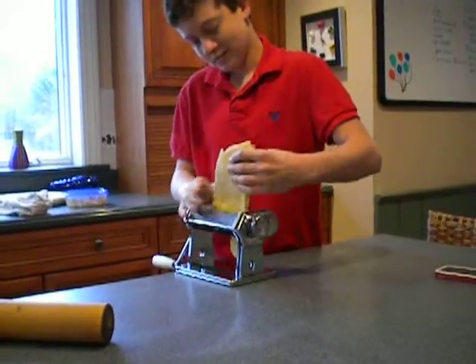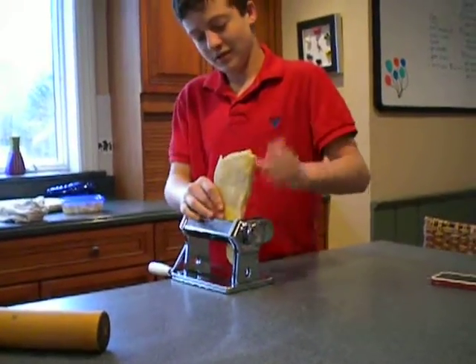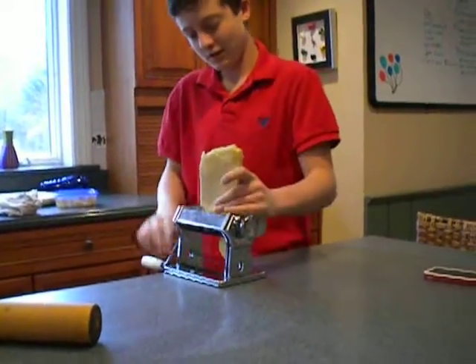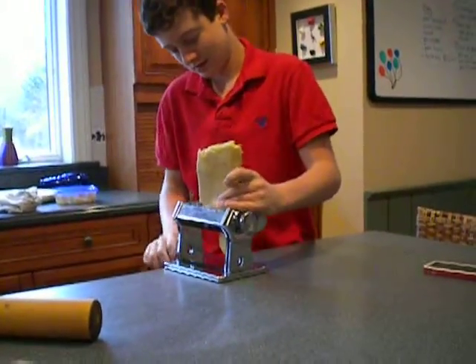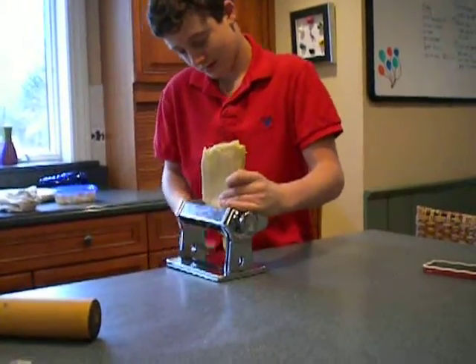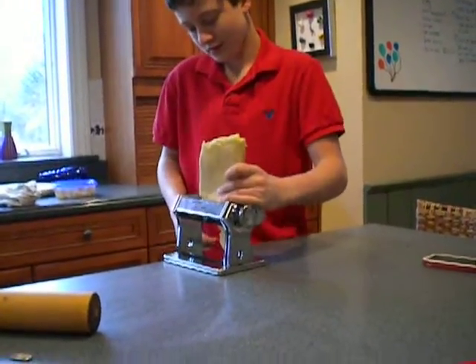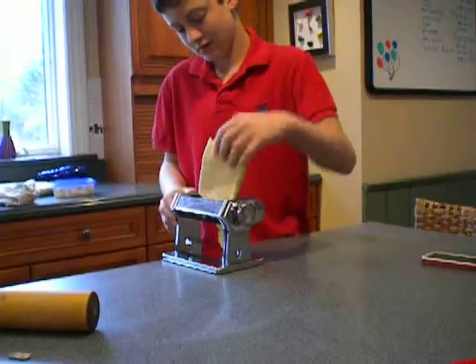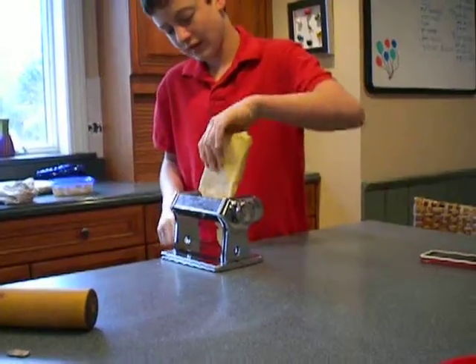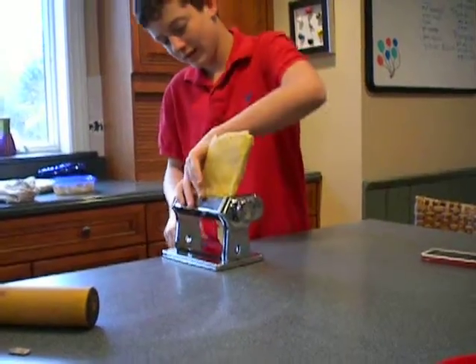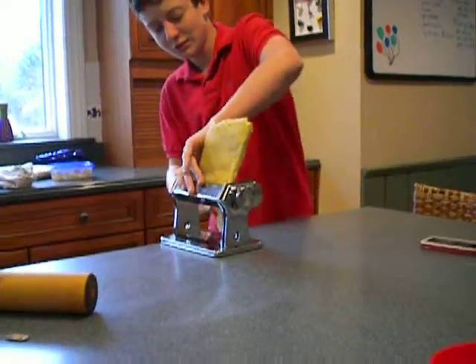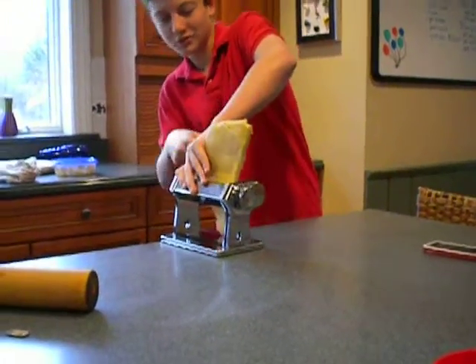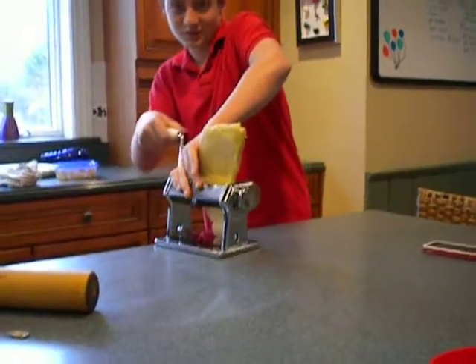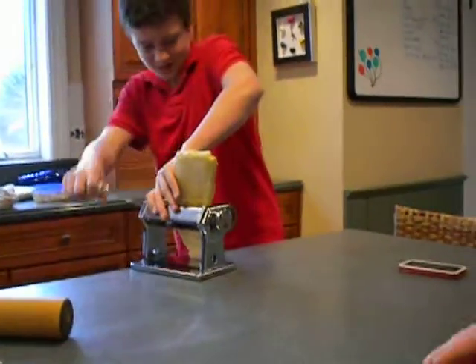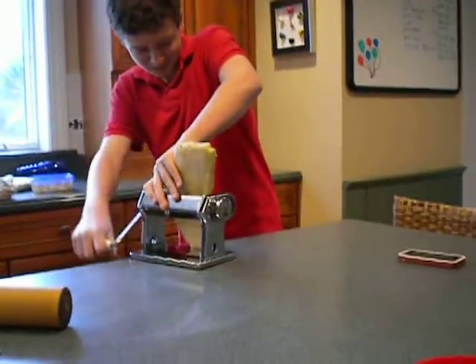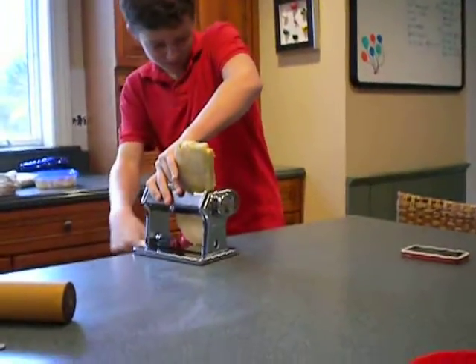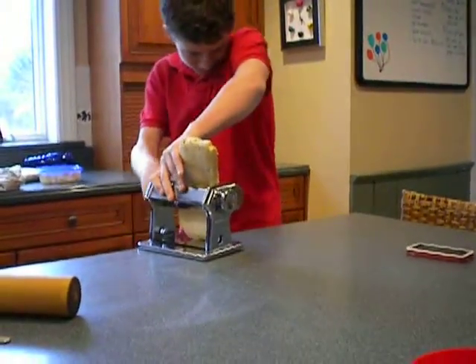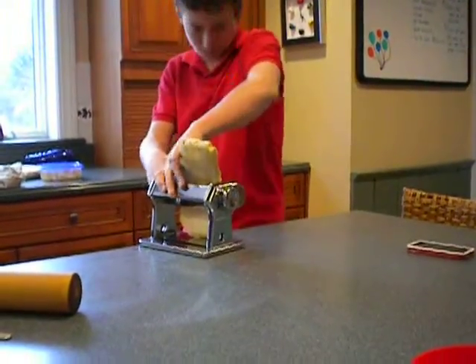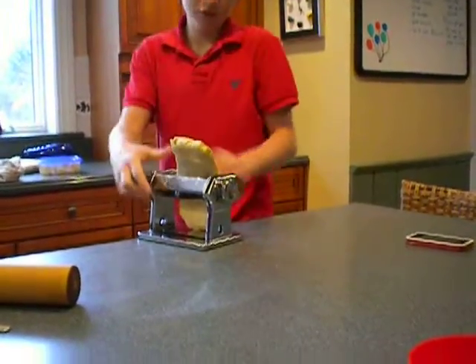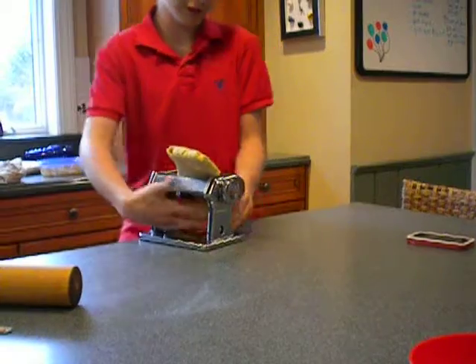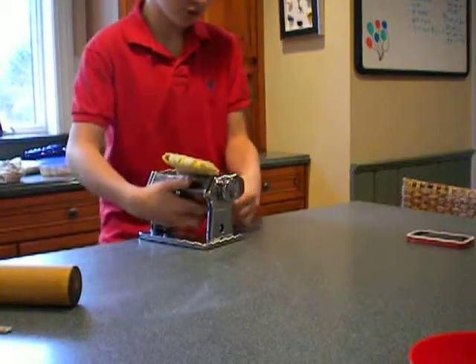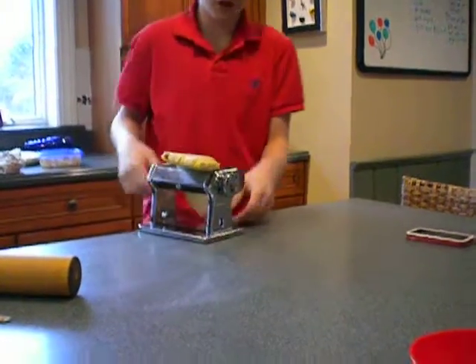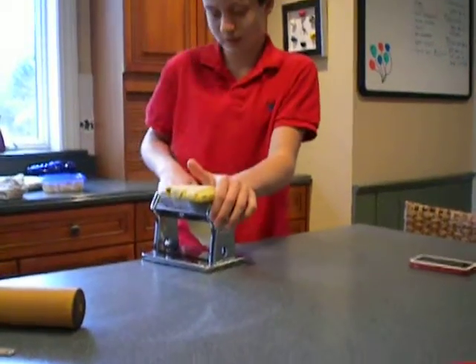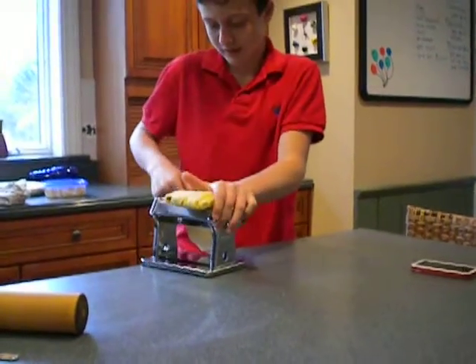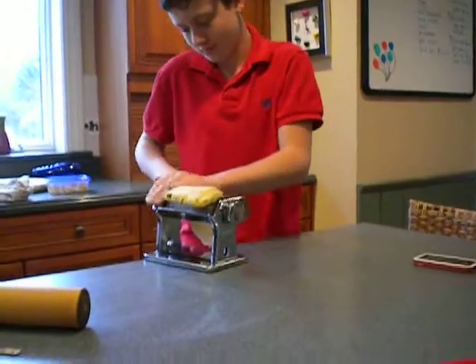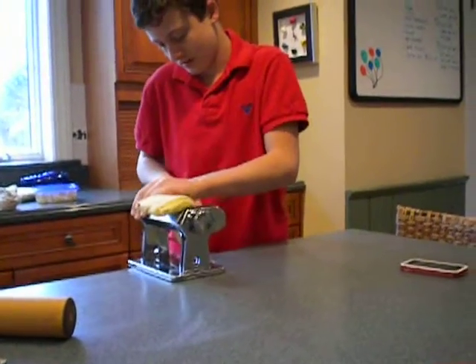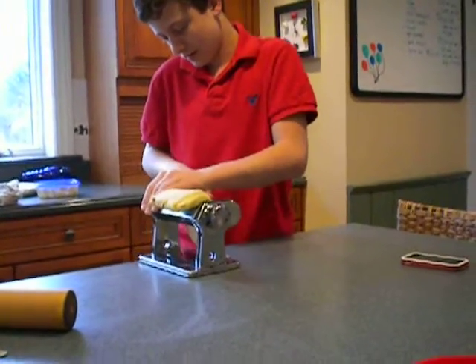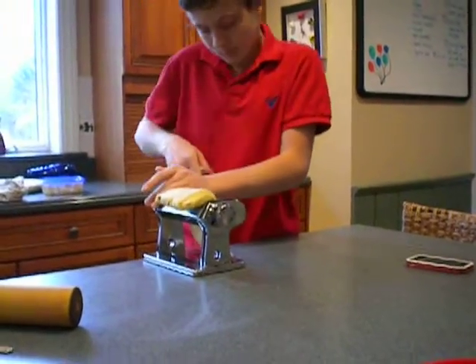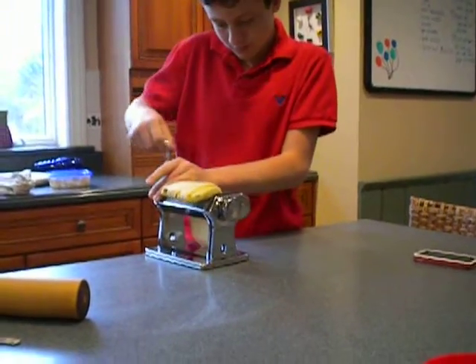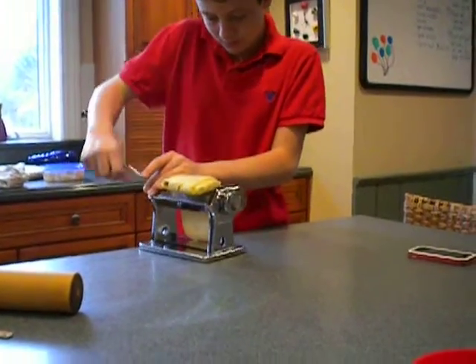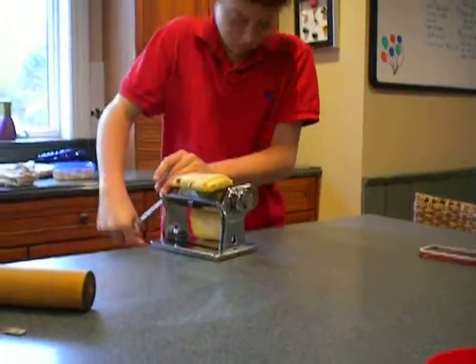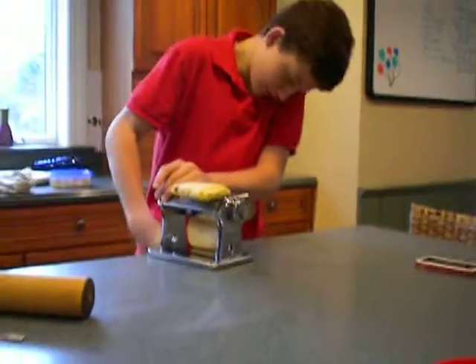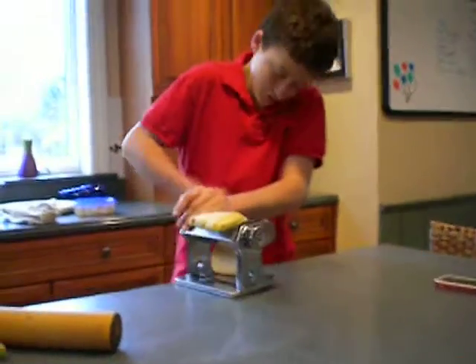Yep. You roll it through there. What did you think of it? I don't know. I thought that you rolled it out, then it just cut, like, right away. I think you need an assistant.